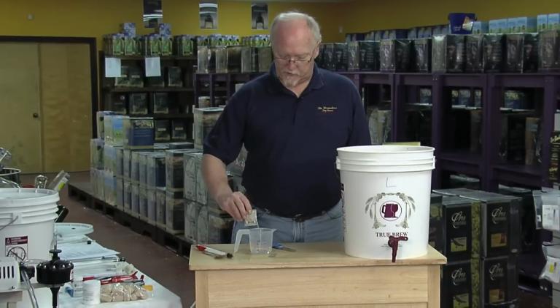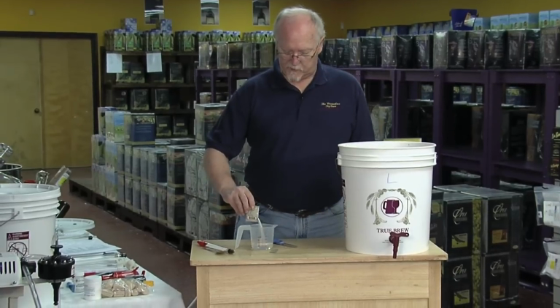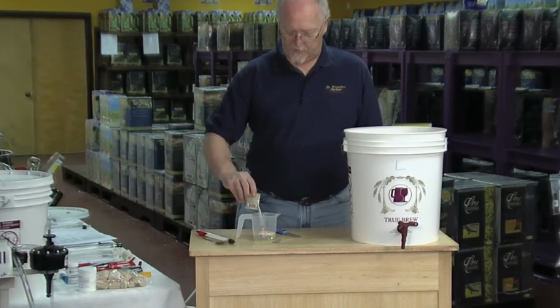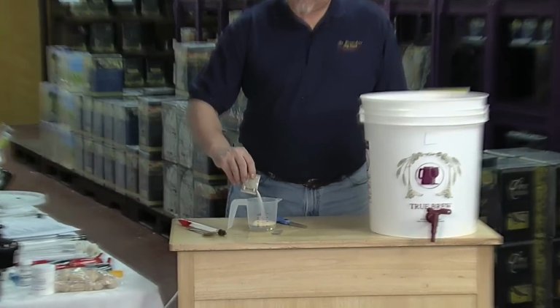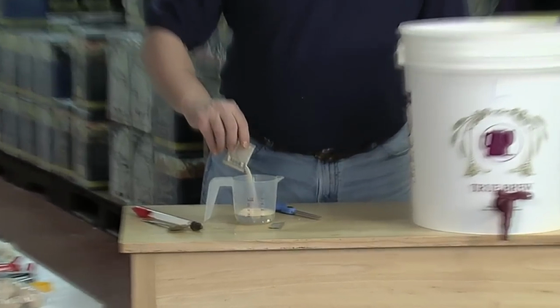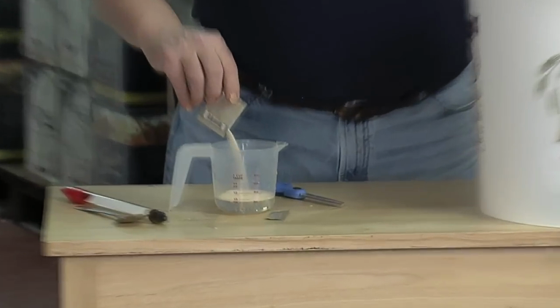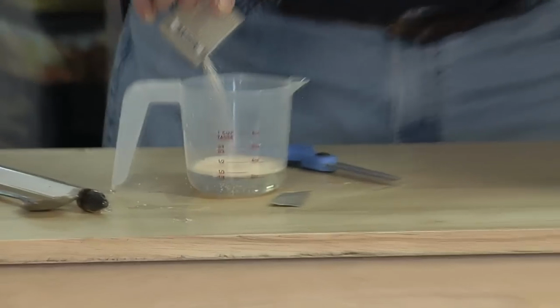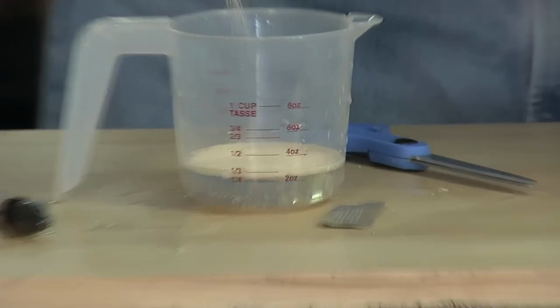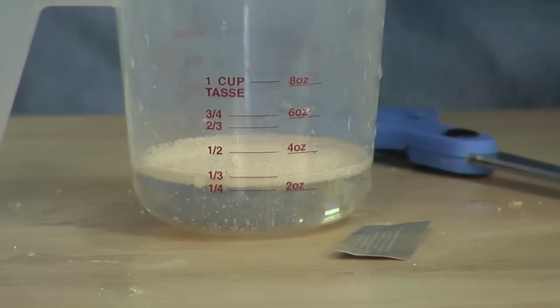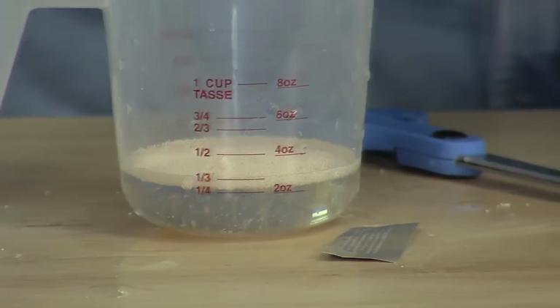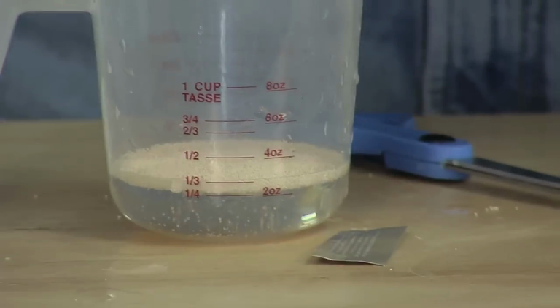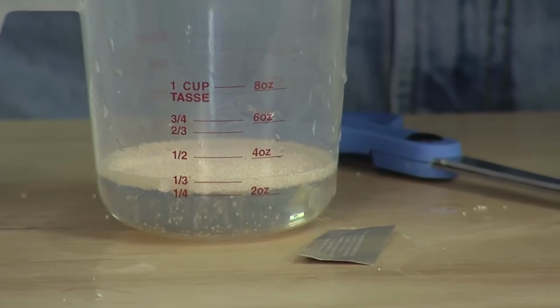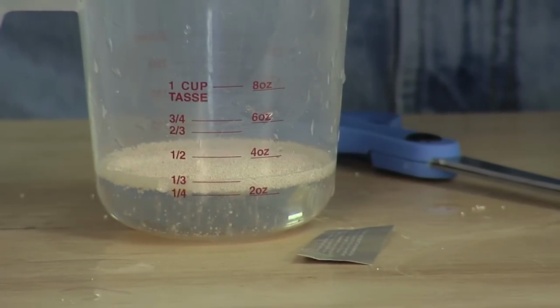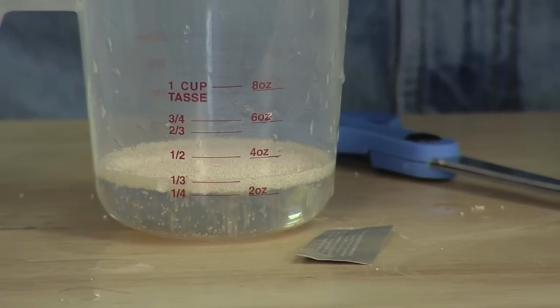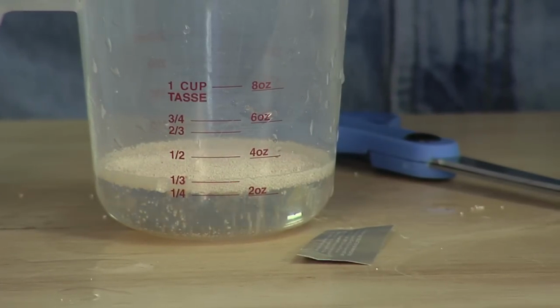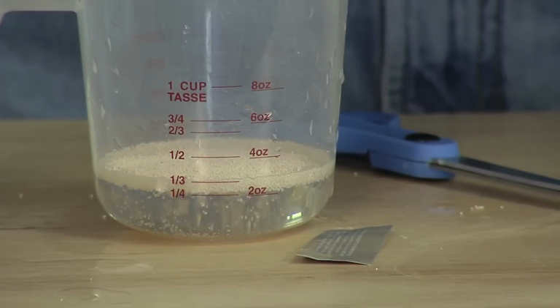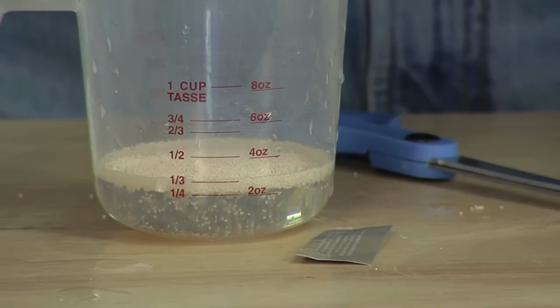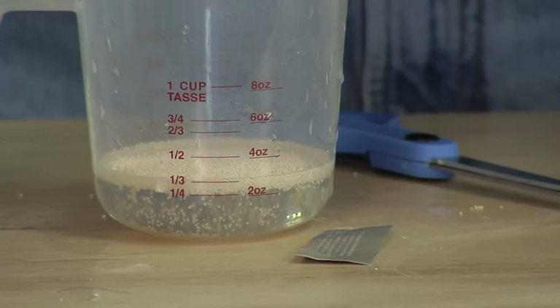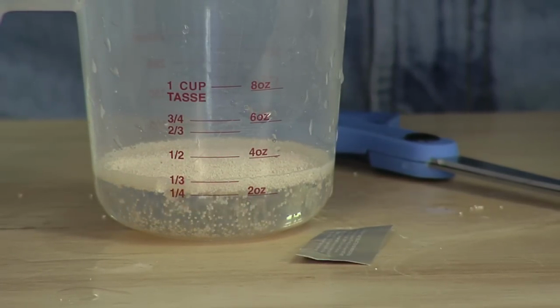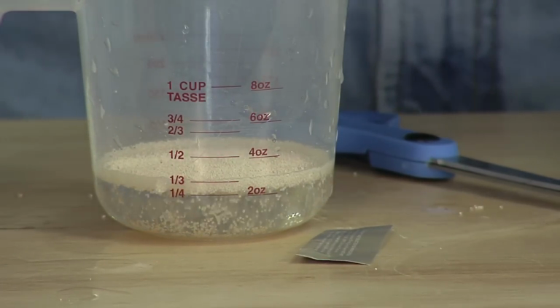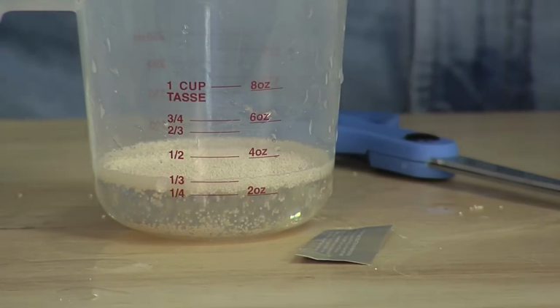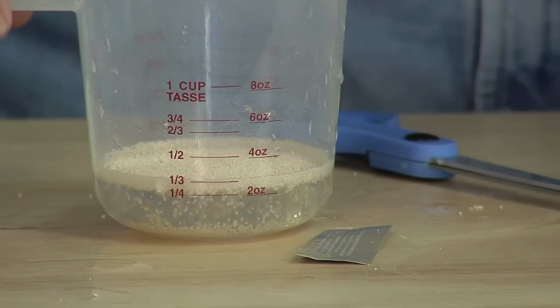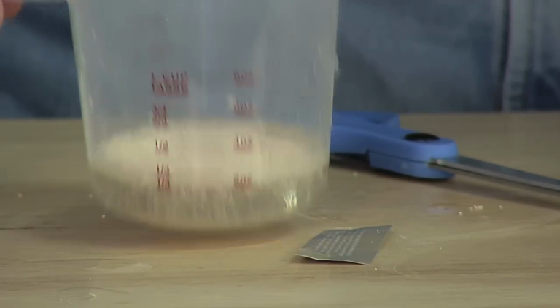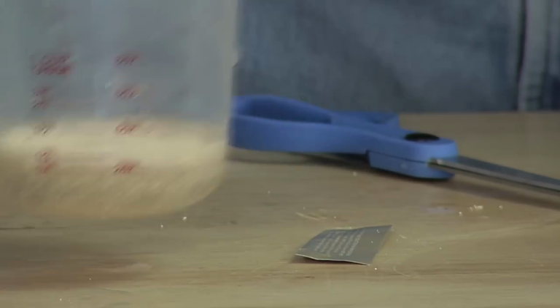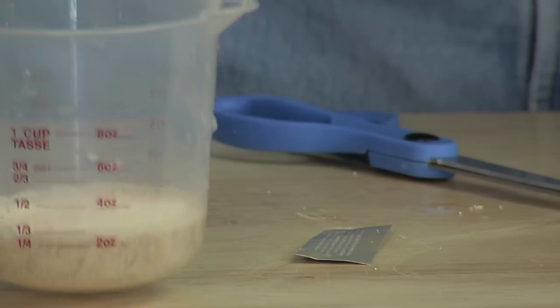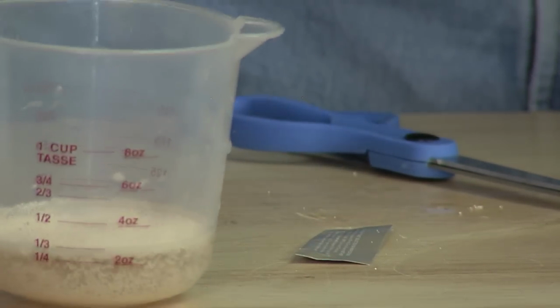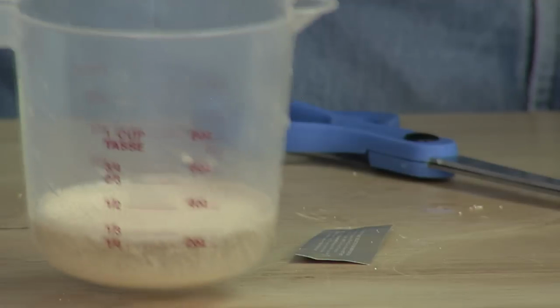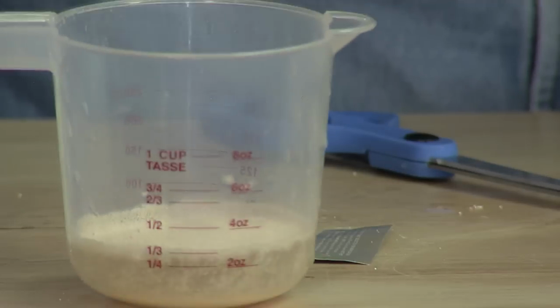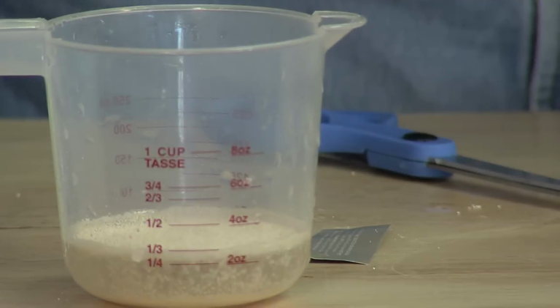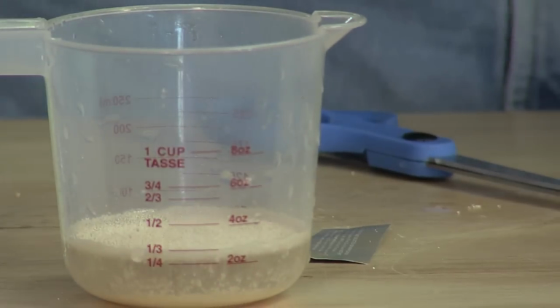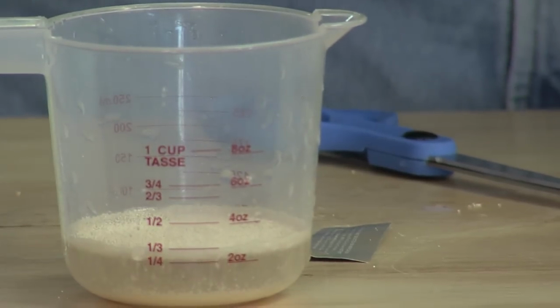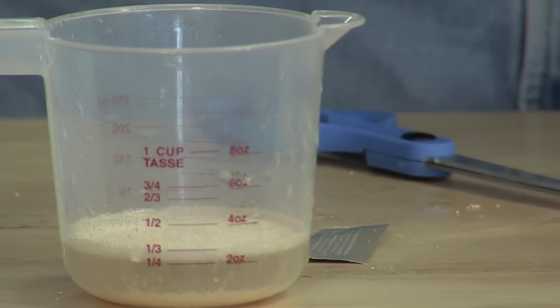I'm just going to sprinkle it in and leave it on top. I'm not going to stir it or do anything with it. I'm just going to set it aside for 15 minutes to let the yeast start multiplying.